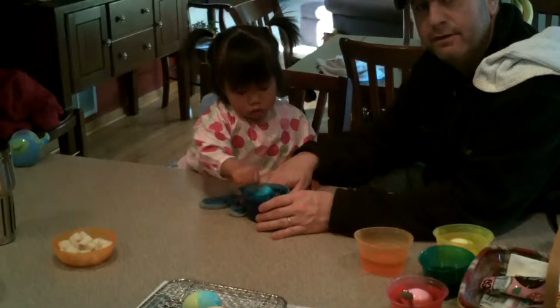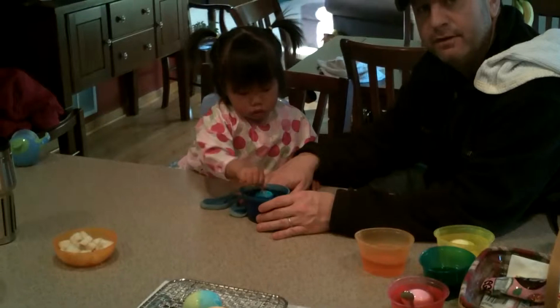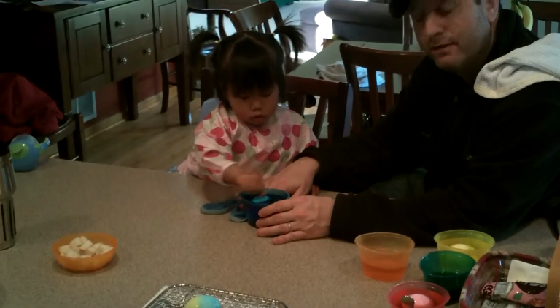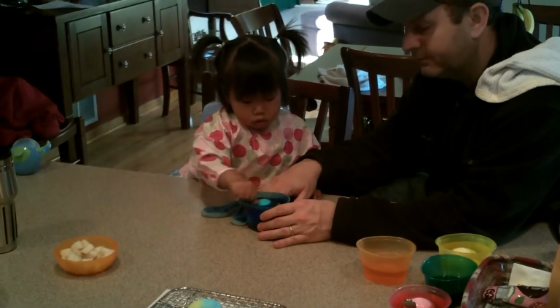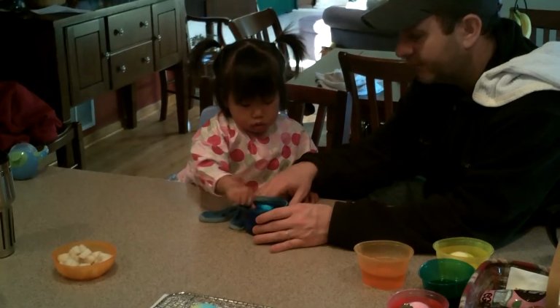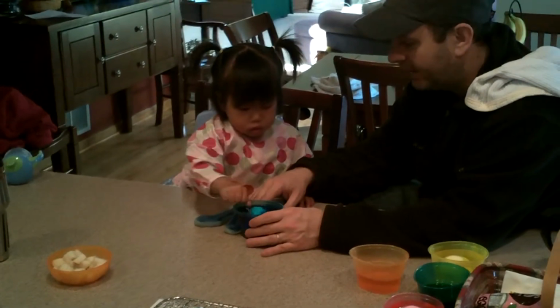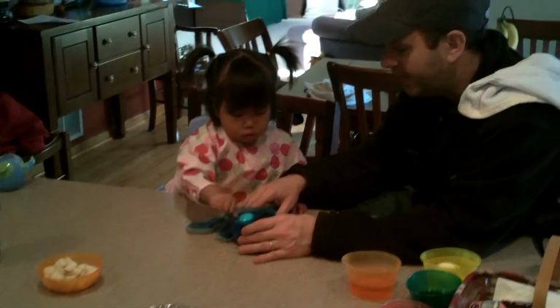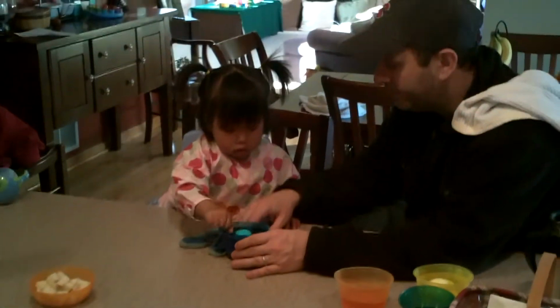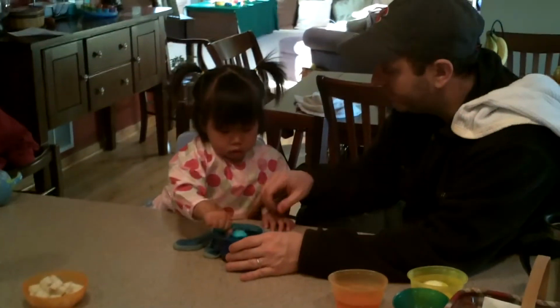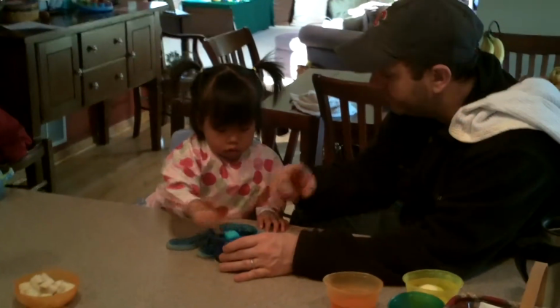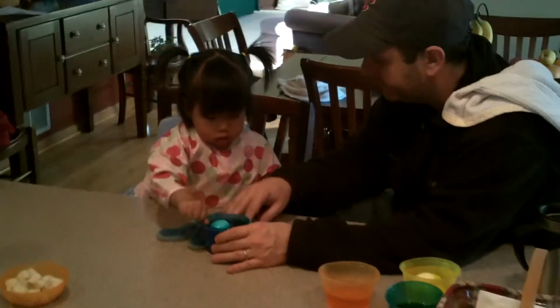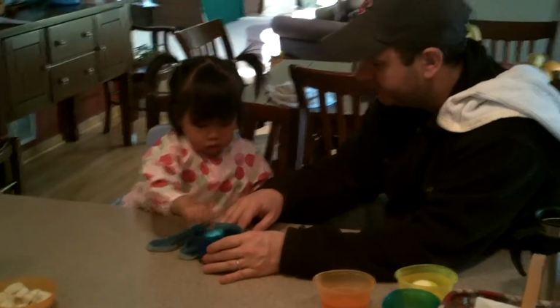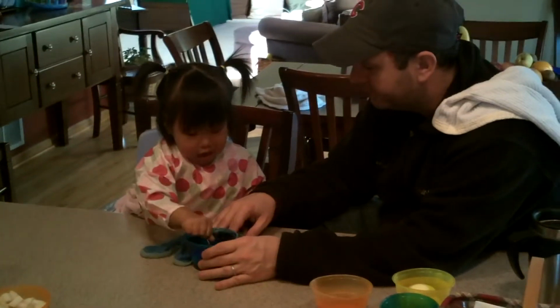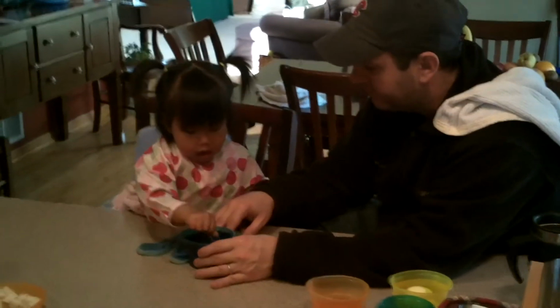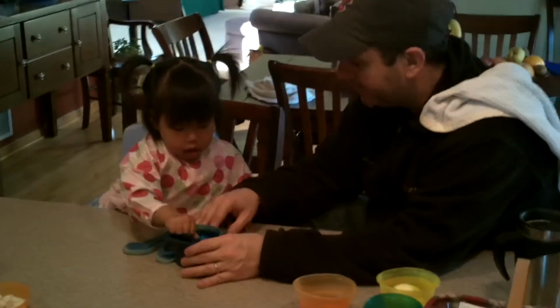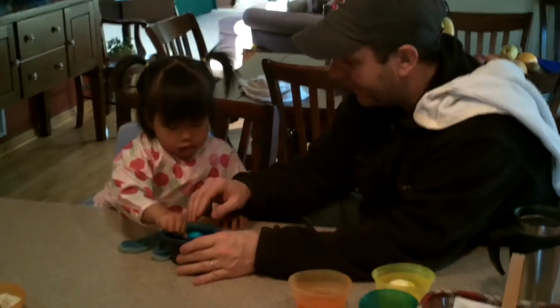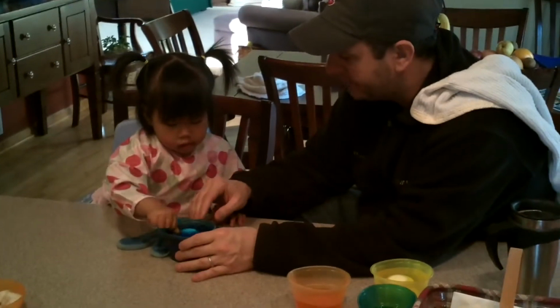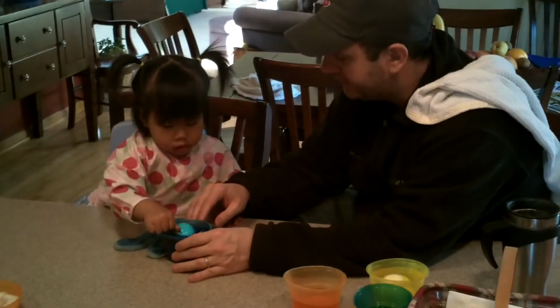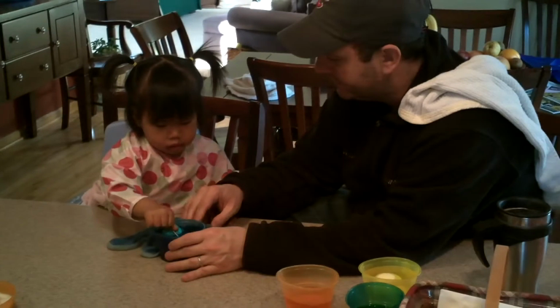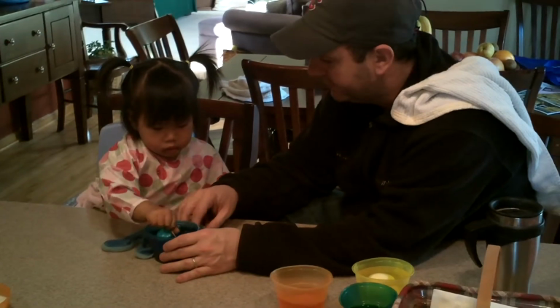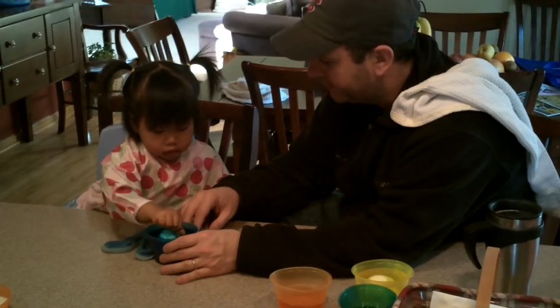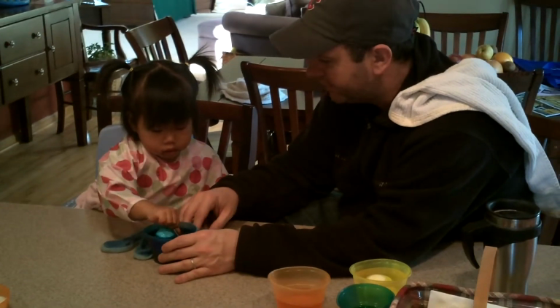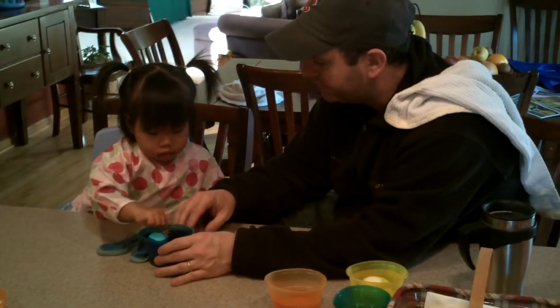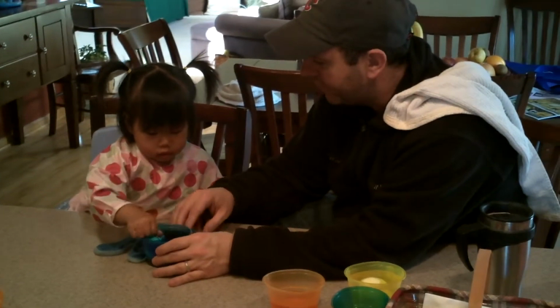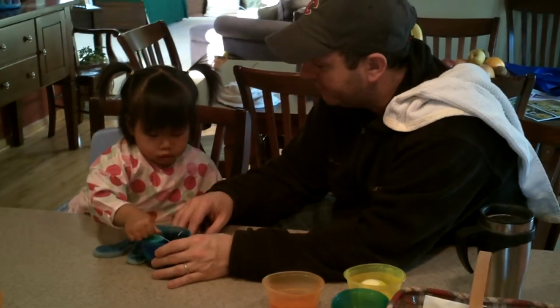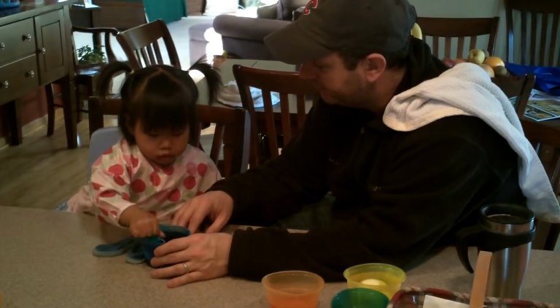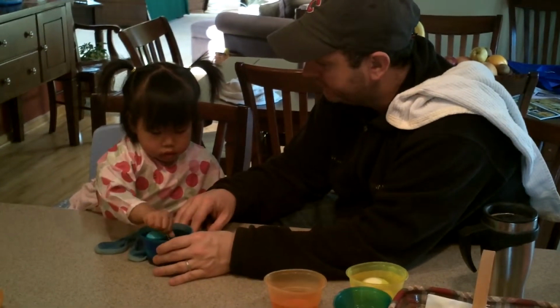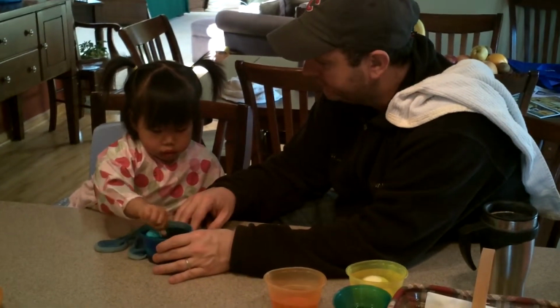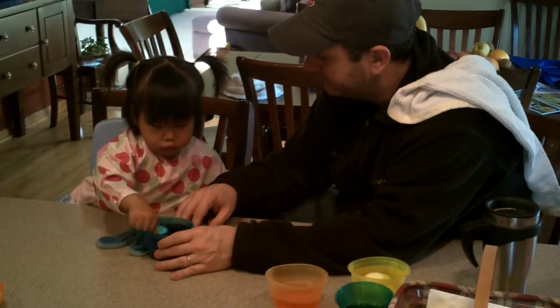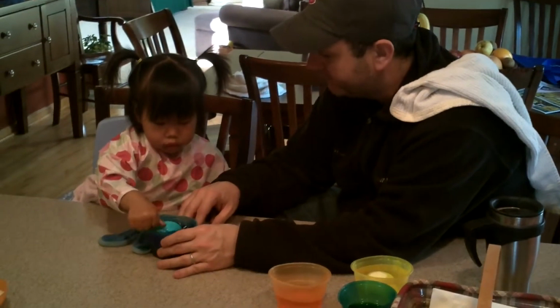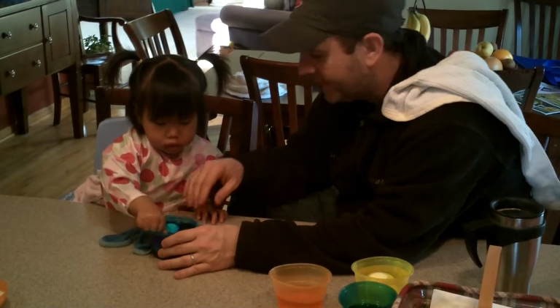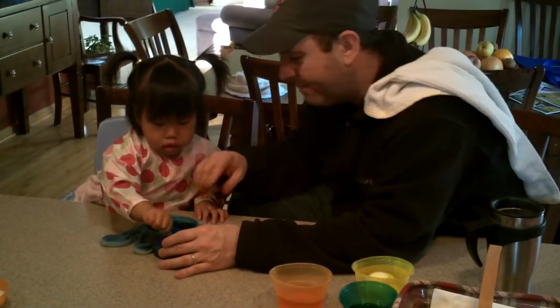Here it goes. Alabae, what are we doing? Yeah. Are we making eggs? Can you say Easter egg? Say hi, Mama.